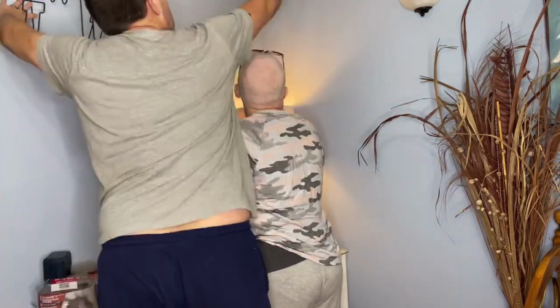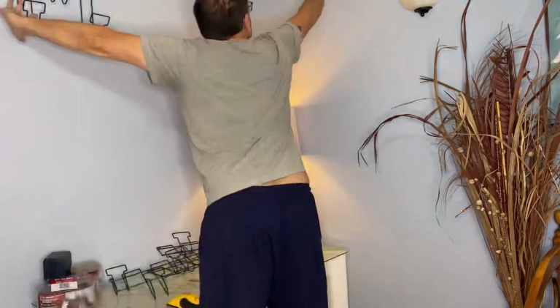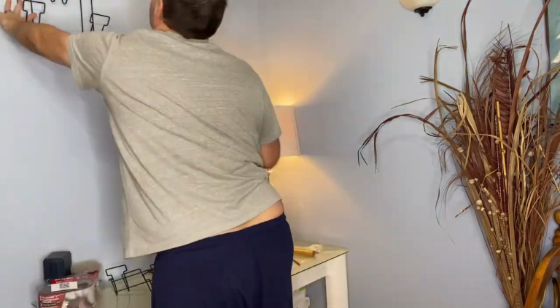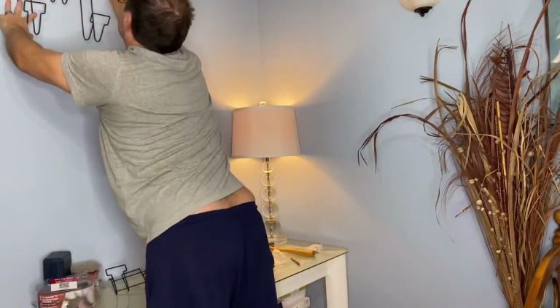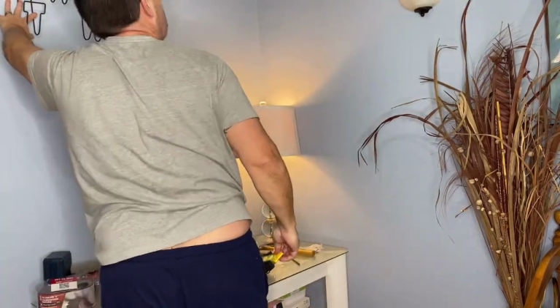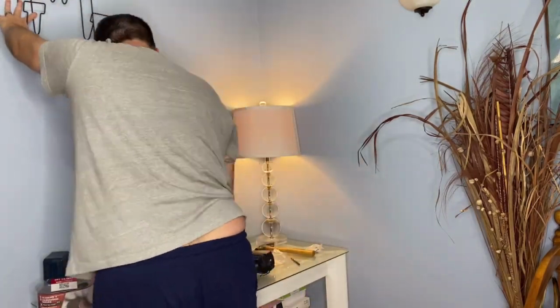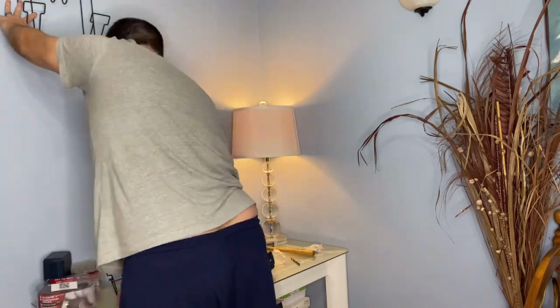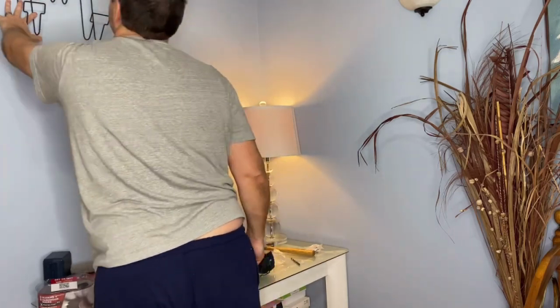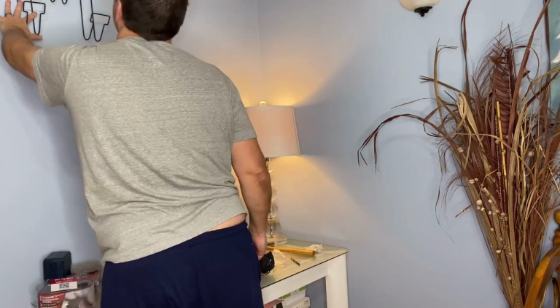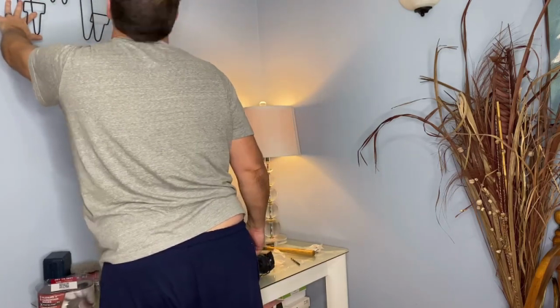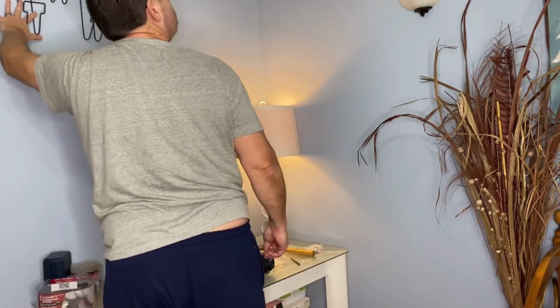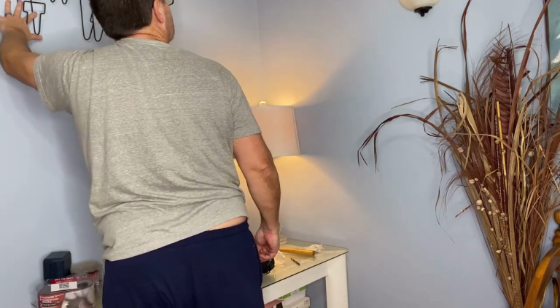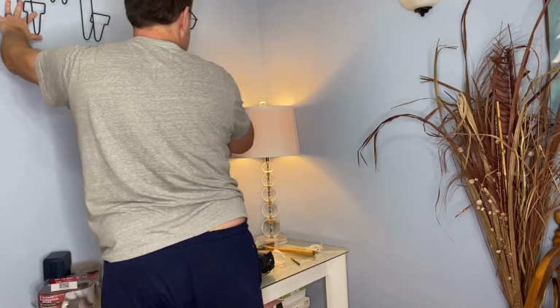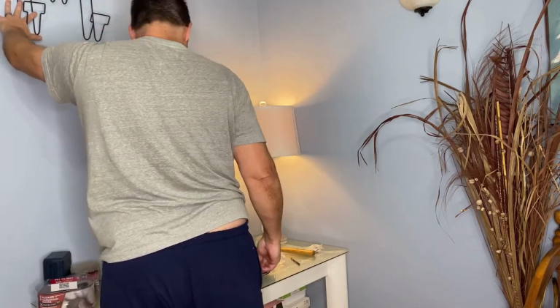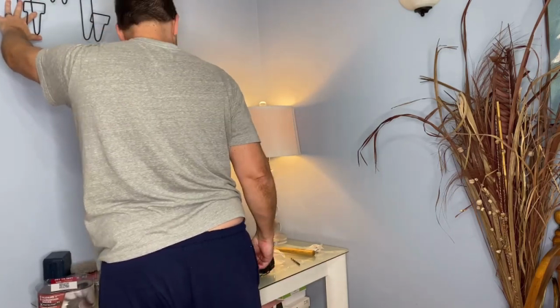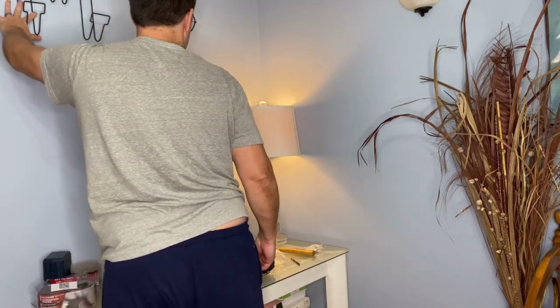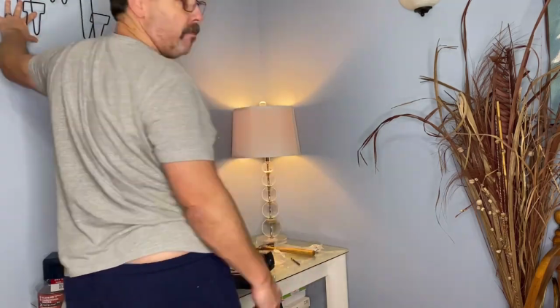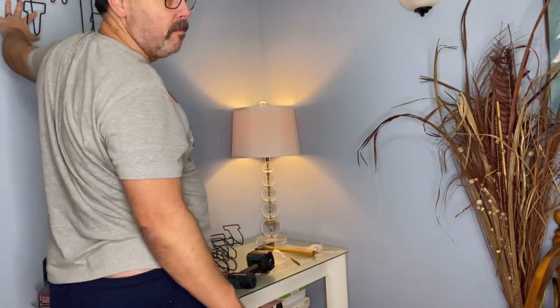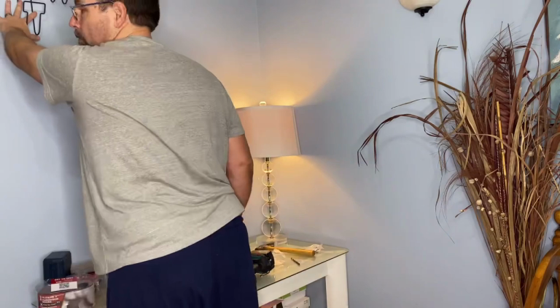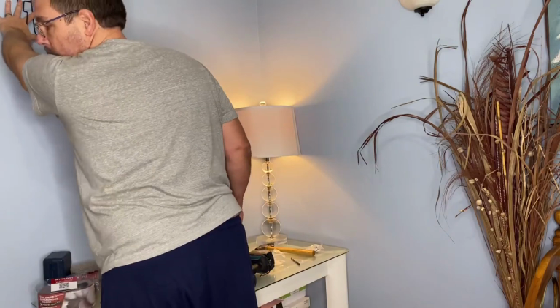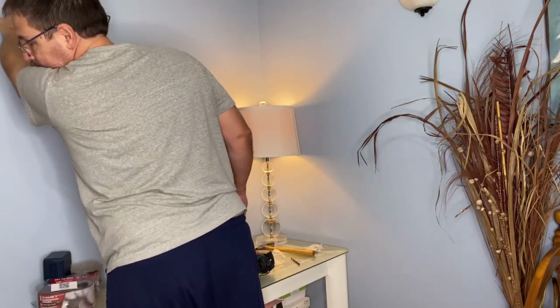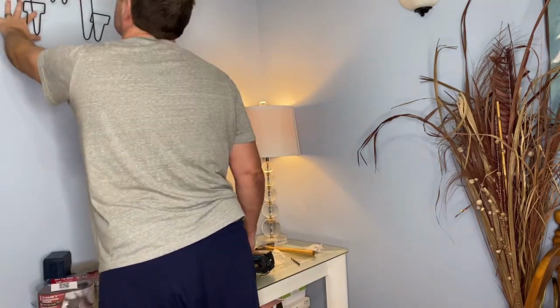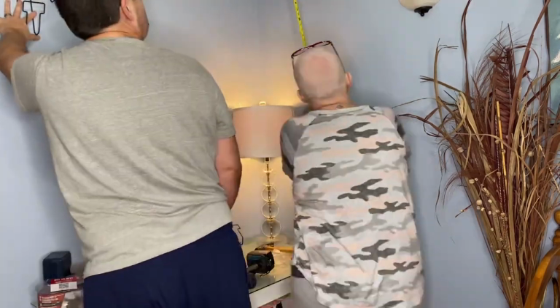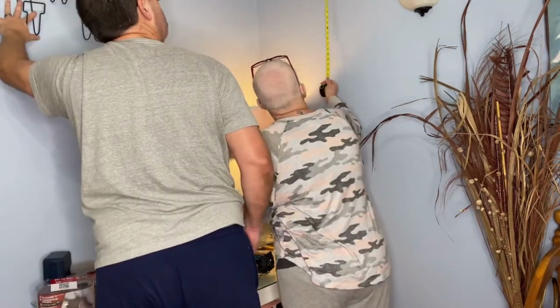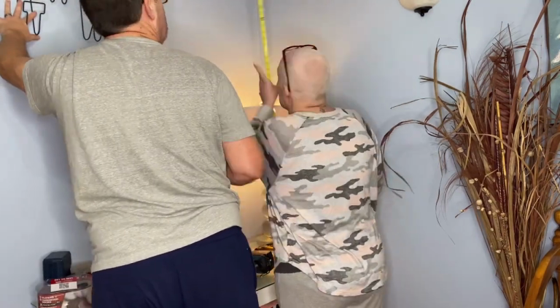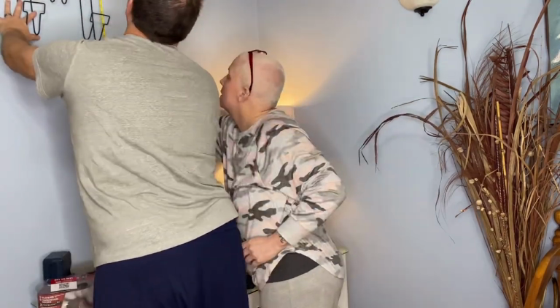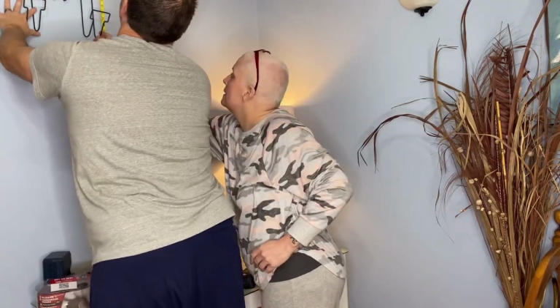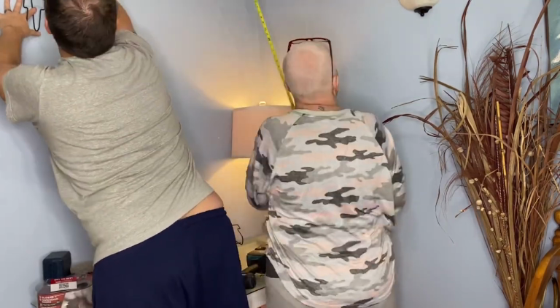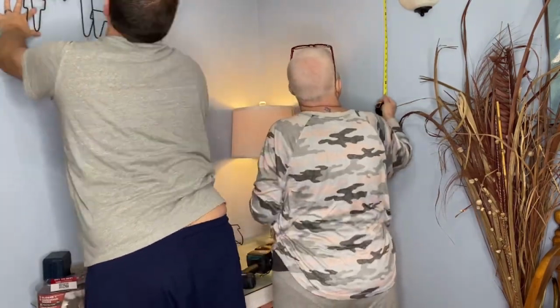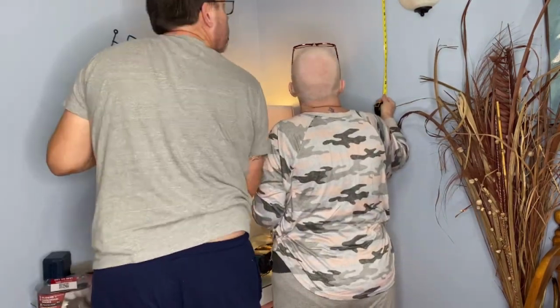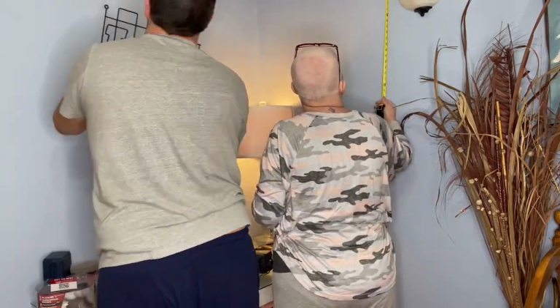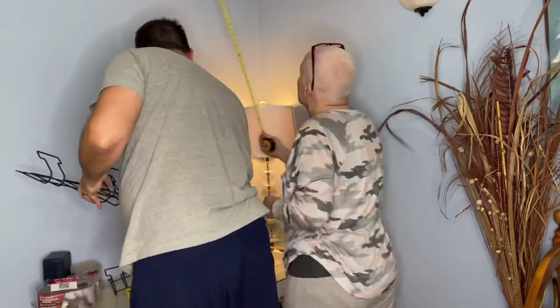So after we decided where they were gonna go, I had to run out and get a tape measure. Yeah, my husband's a perfectionist and he wanted to make sure that both racks were the same distance from the ceiling on each side.